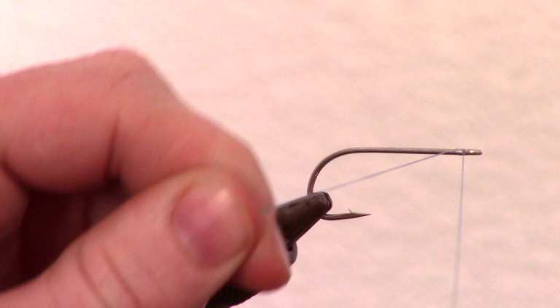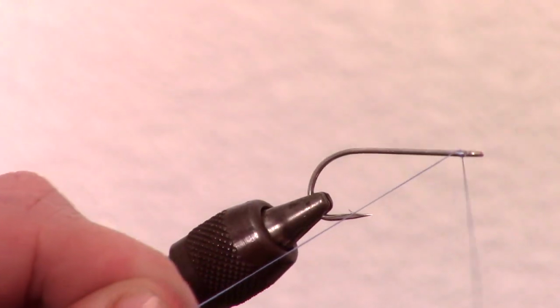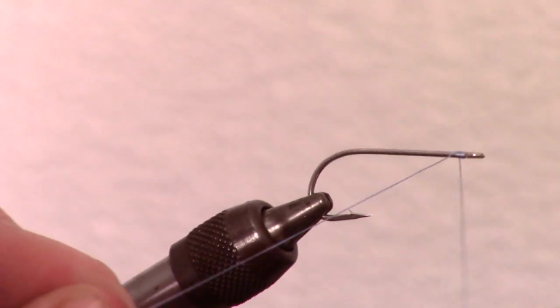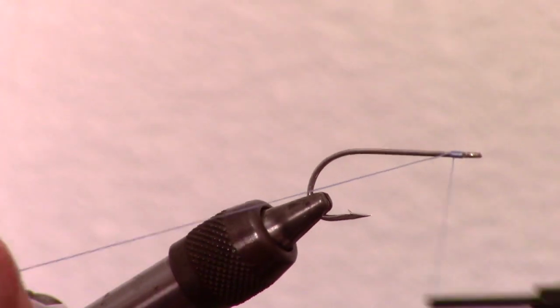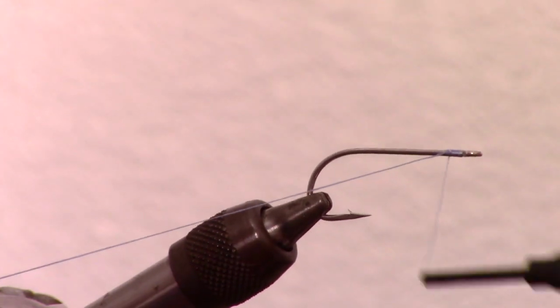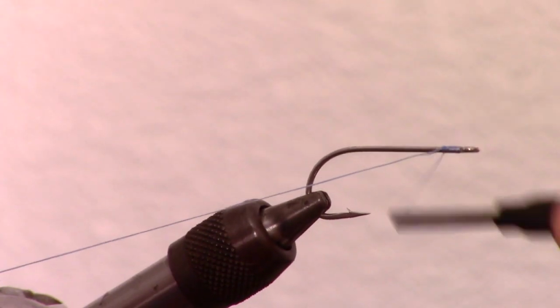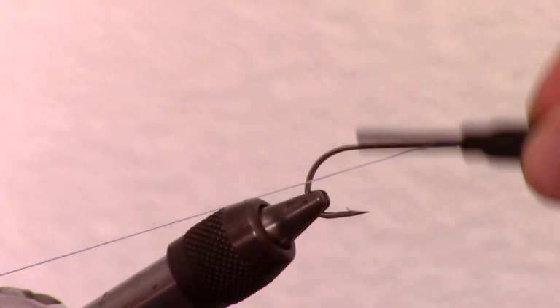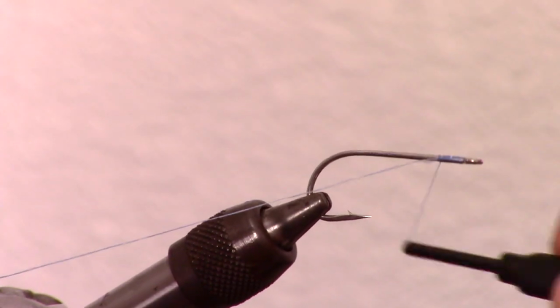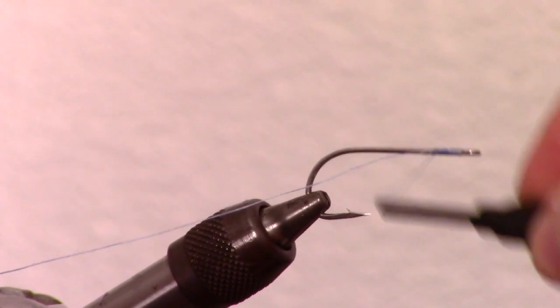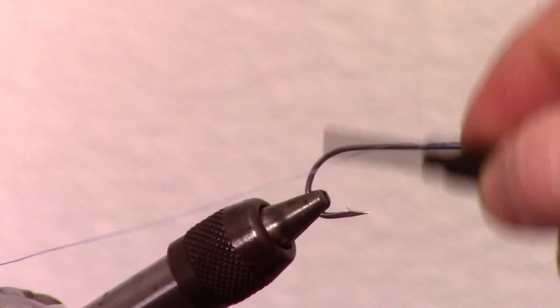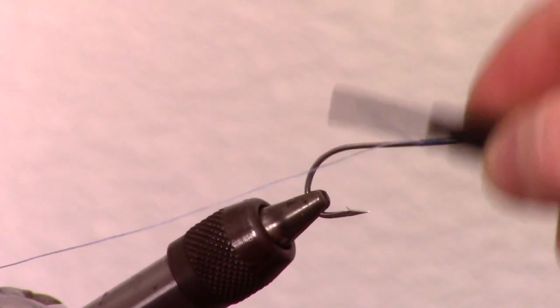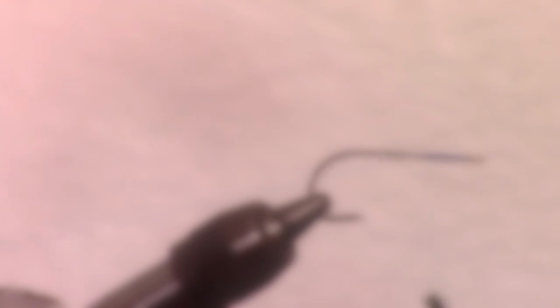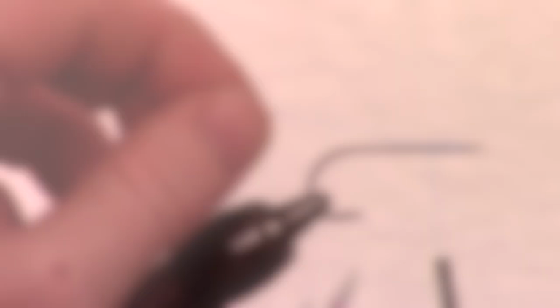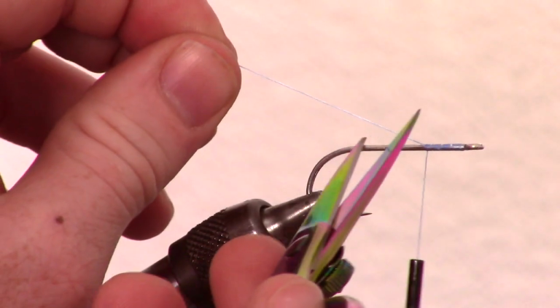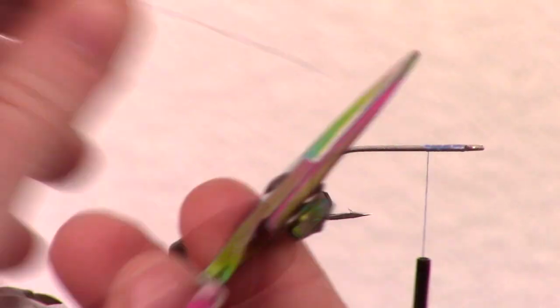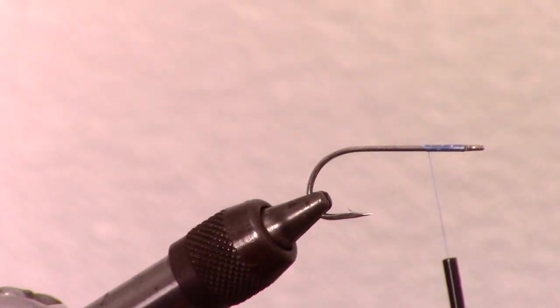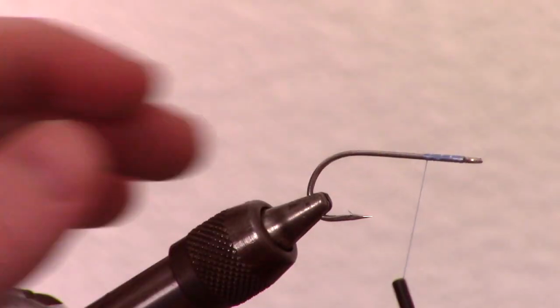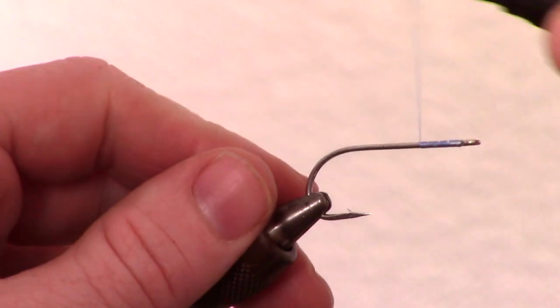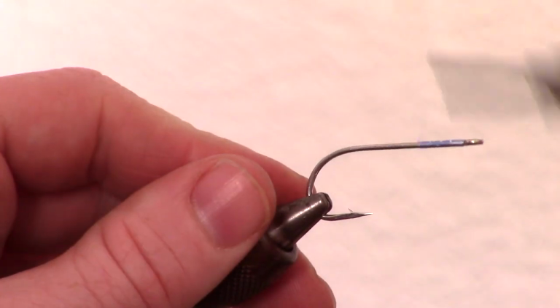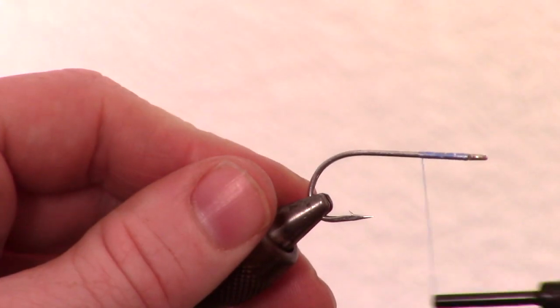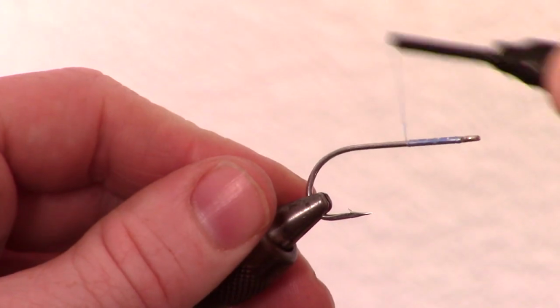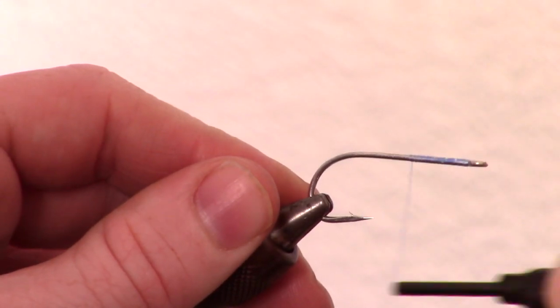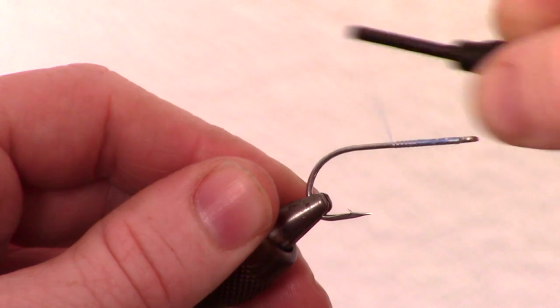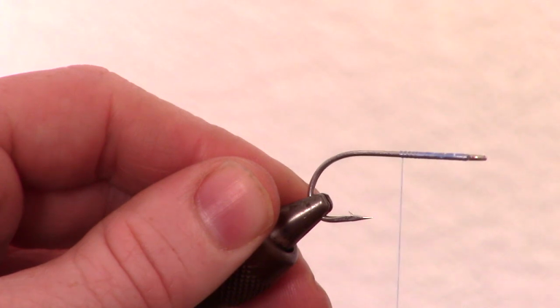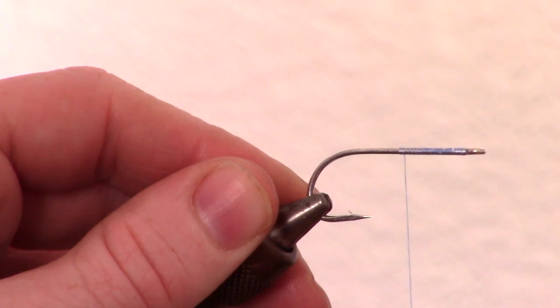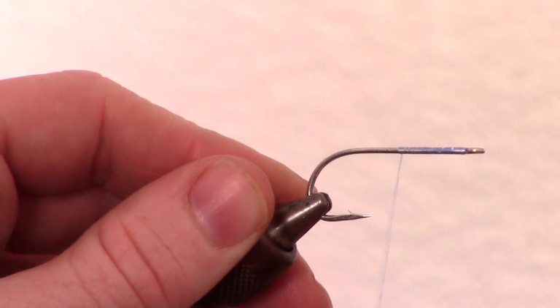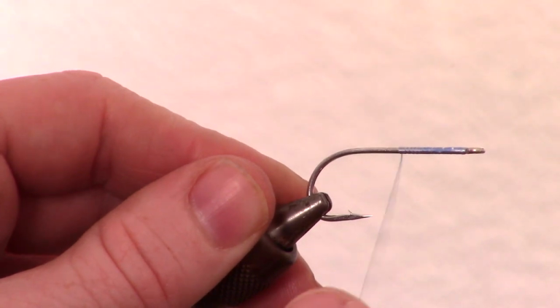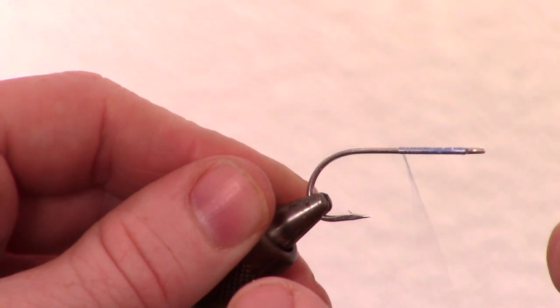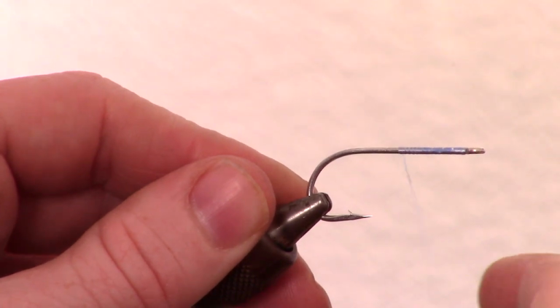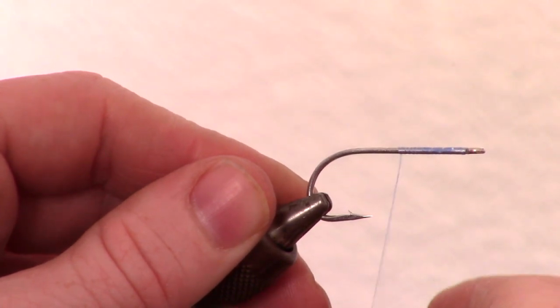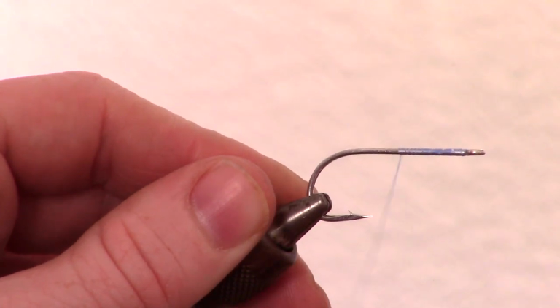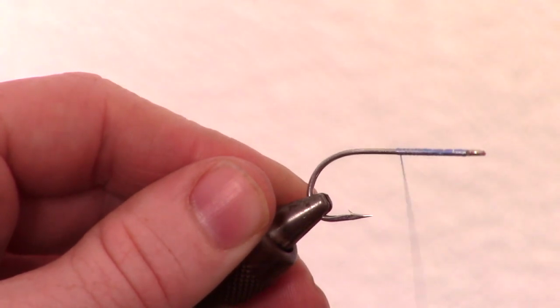You will want to use a strong thread for this fly. I am using a blue Danvils 210 flat wax thread. Start your thread at the eye of the hook and snip off the excess, then wrap down the hook shank all the way to just shy of the bend of the hook.